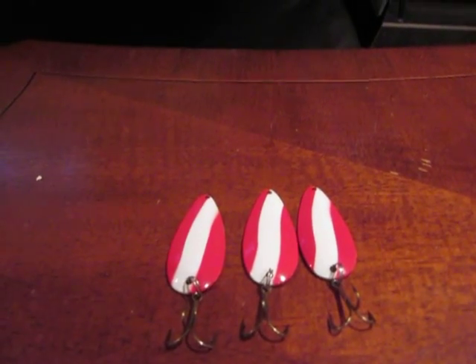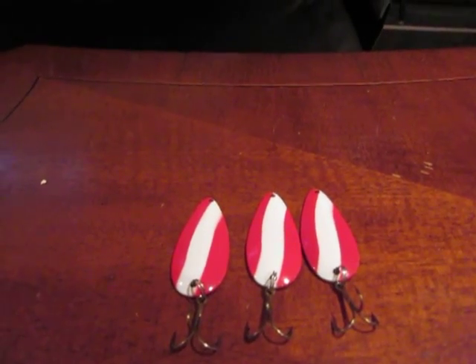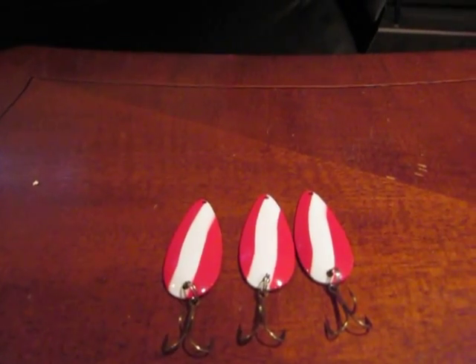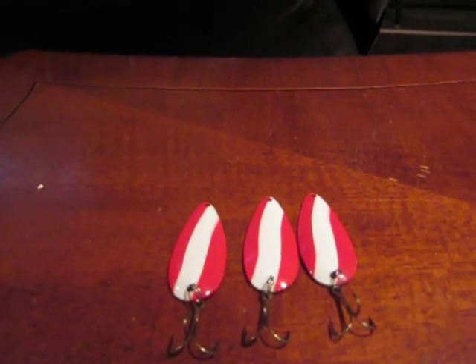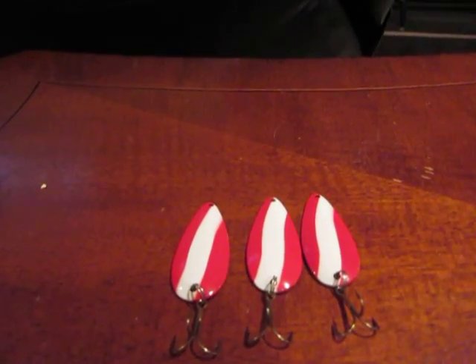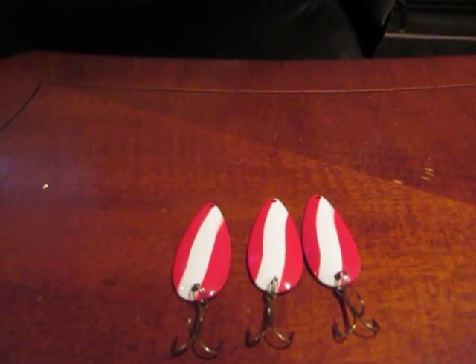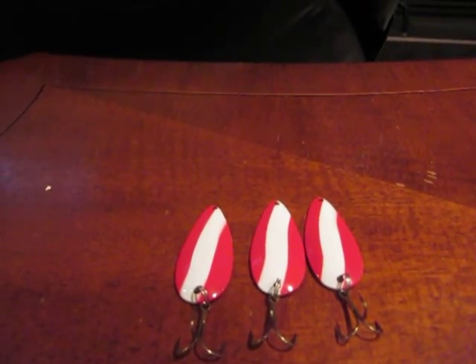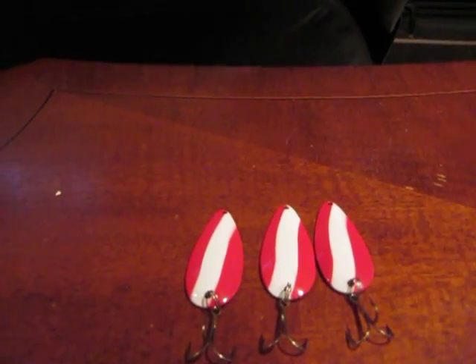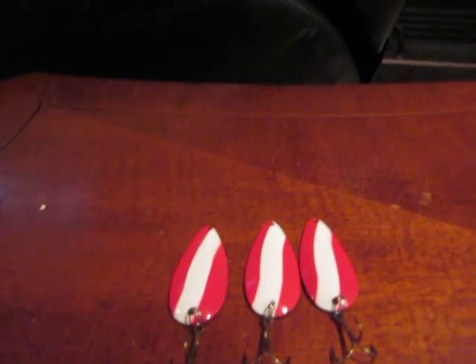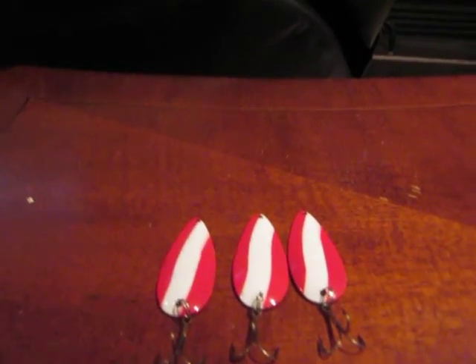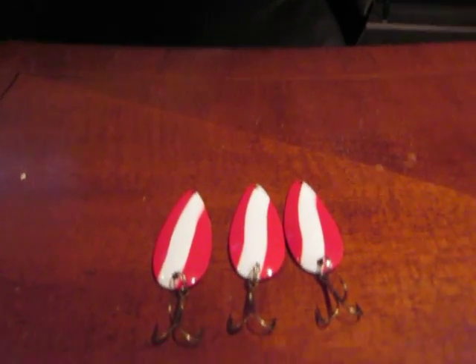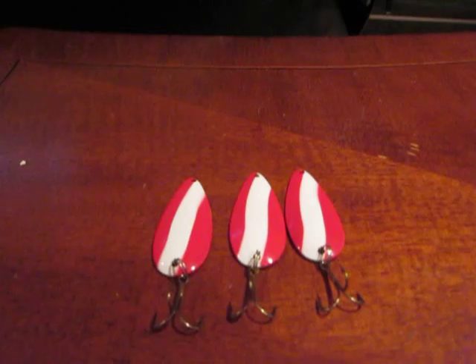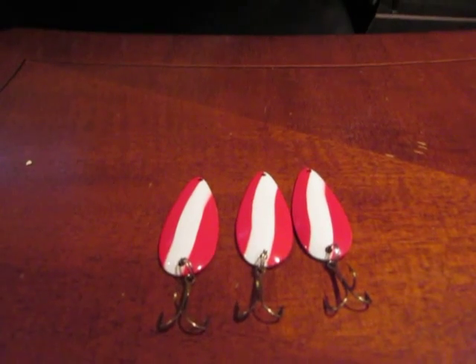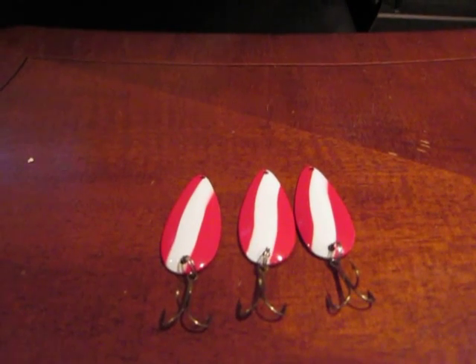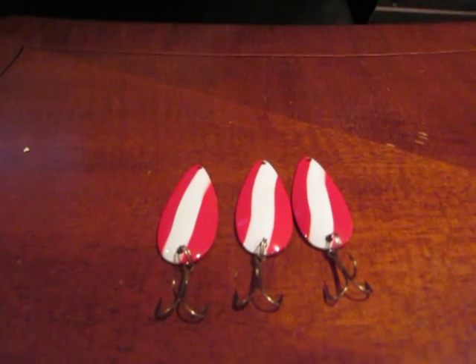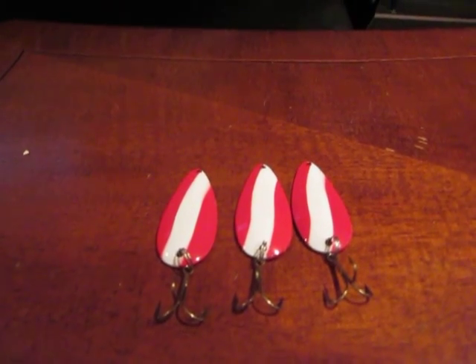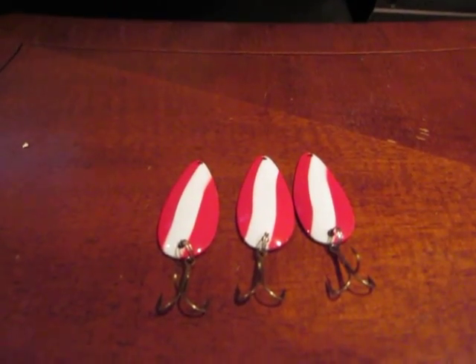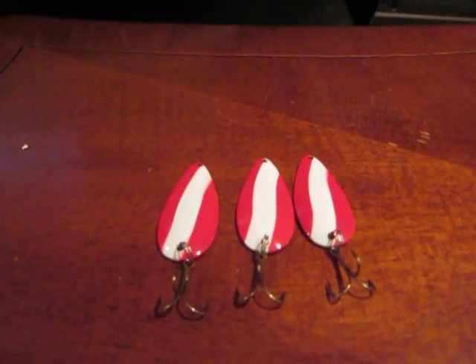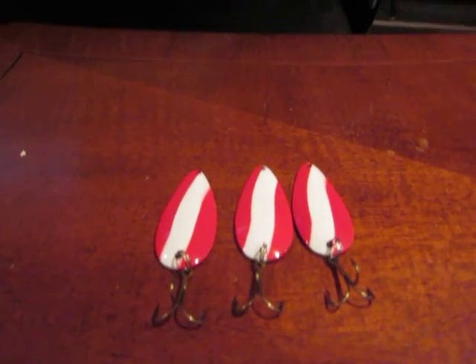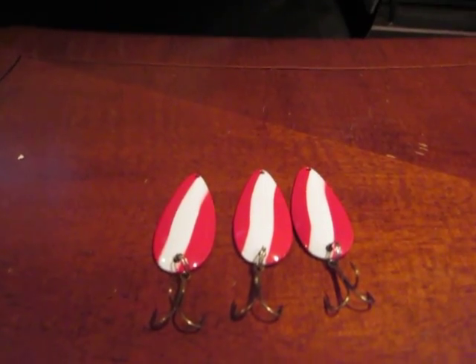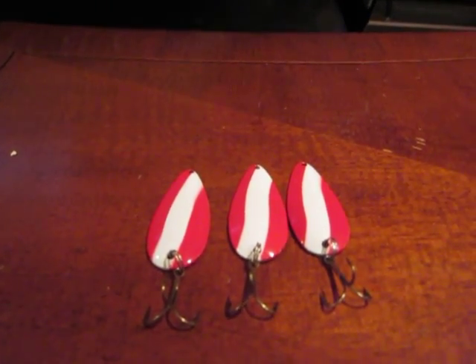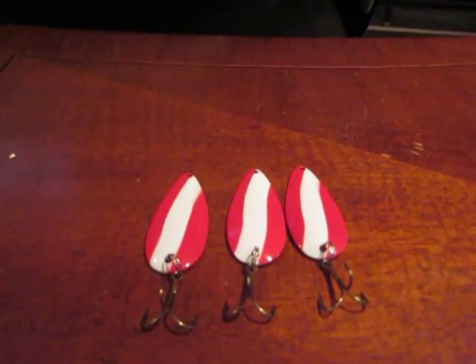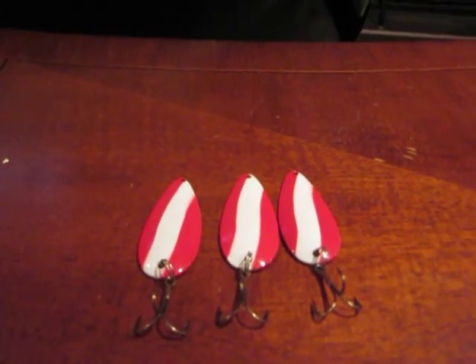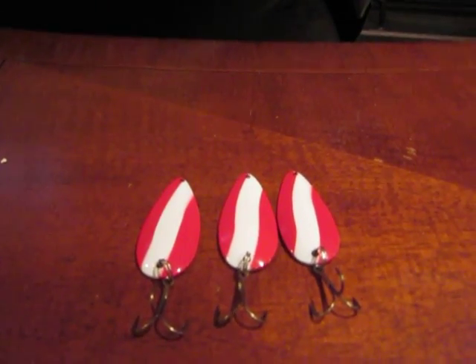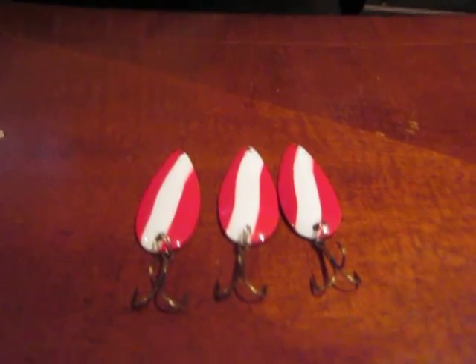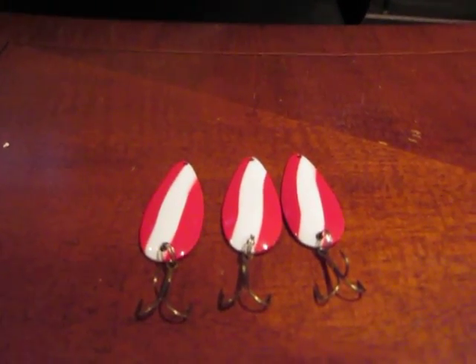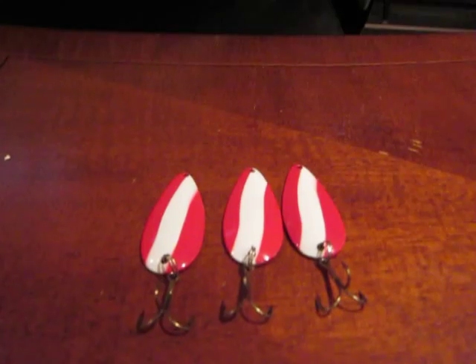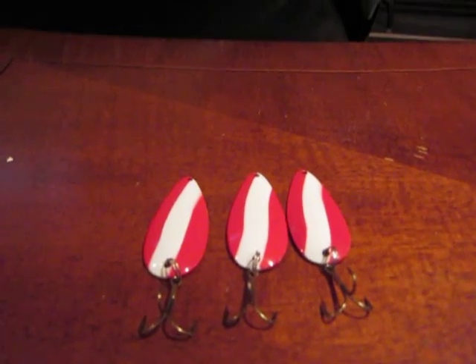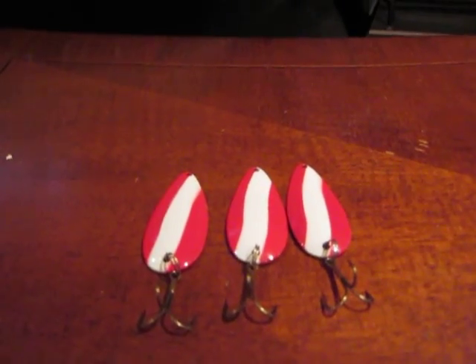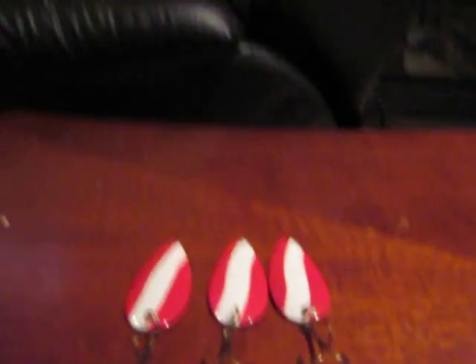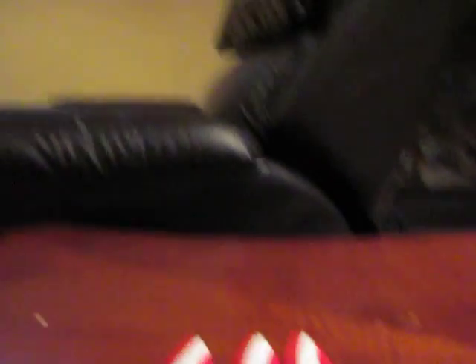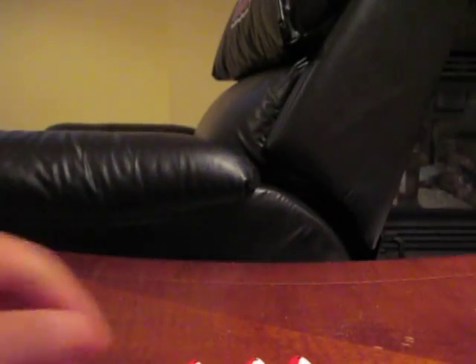Hey guys, it's Canadian Fishing Videos back here again. Today I have another review of the fishing, but it's the Daredevil Spoon. So let's get started.